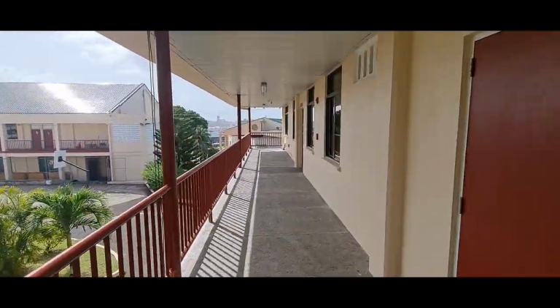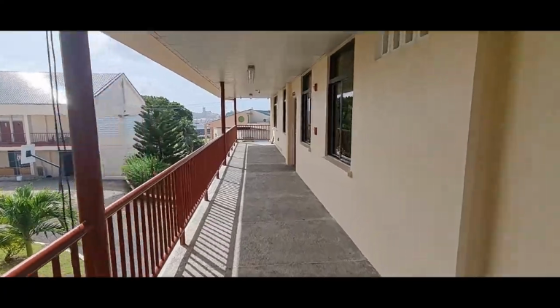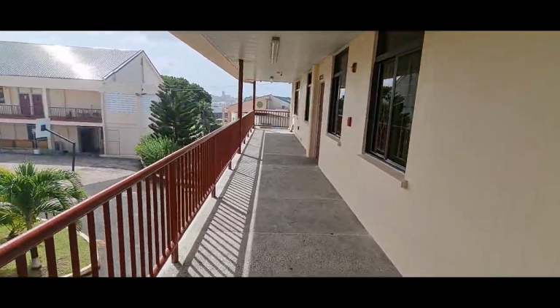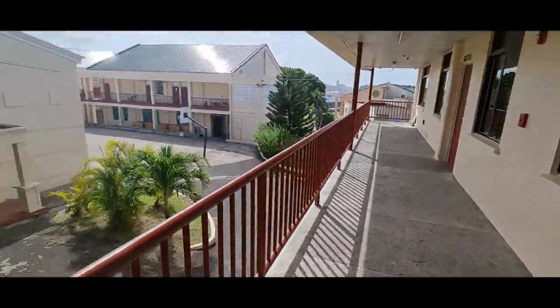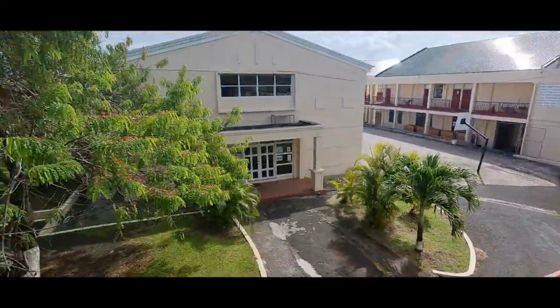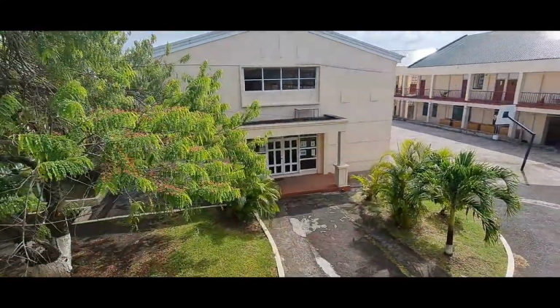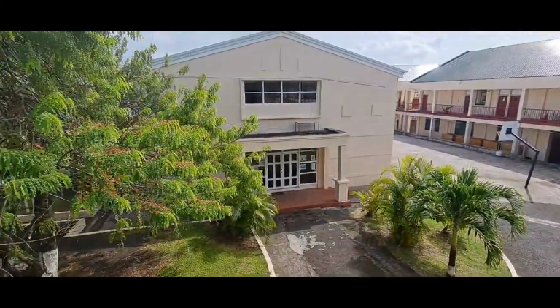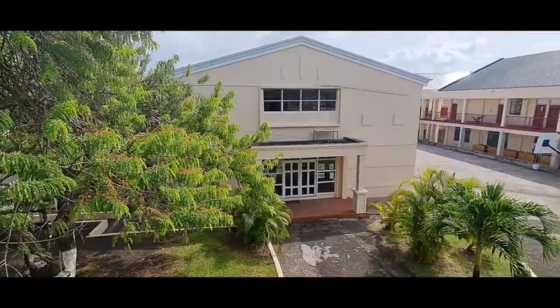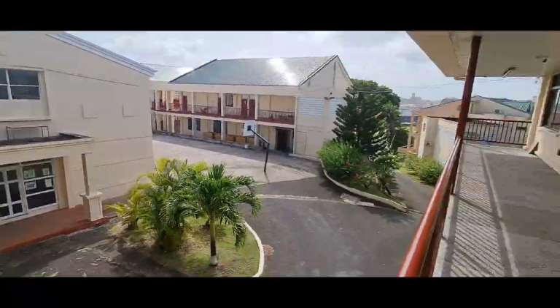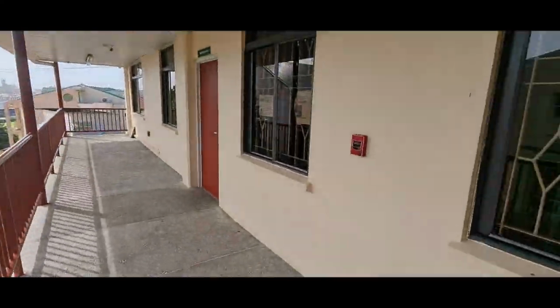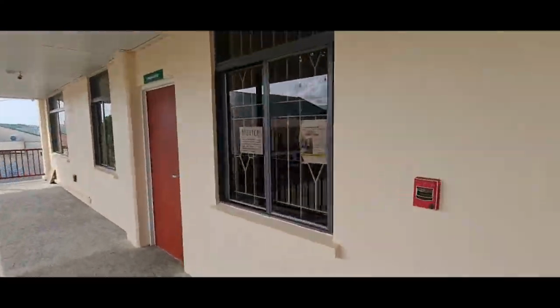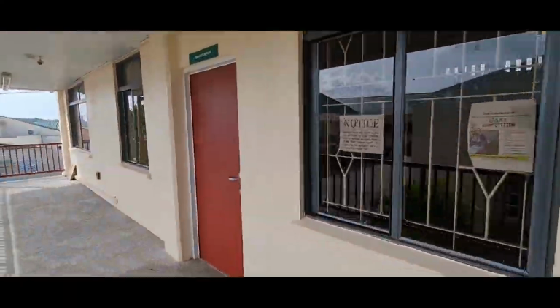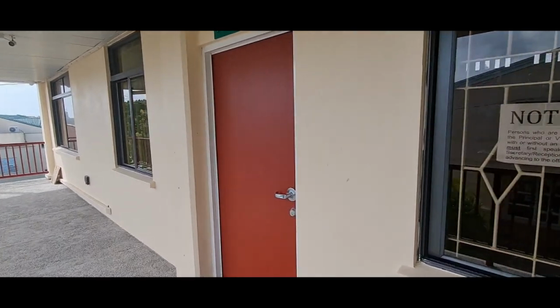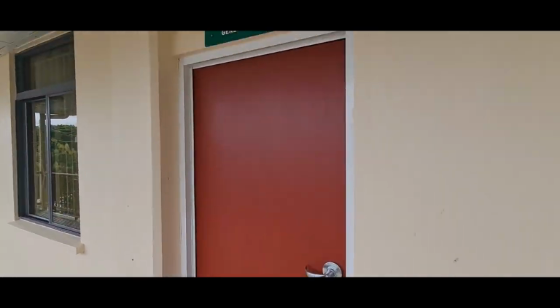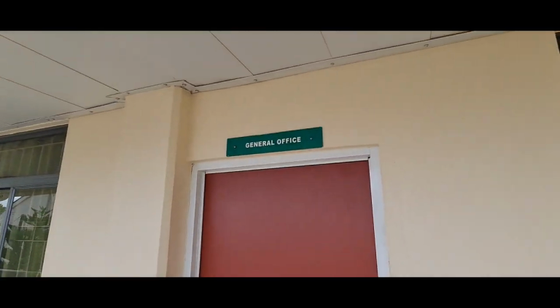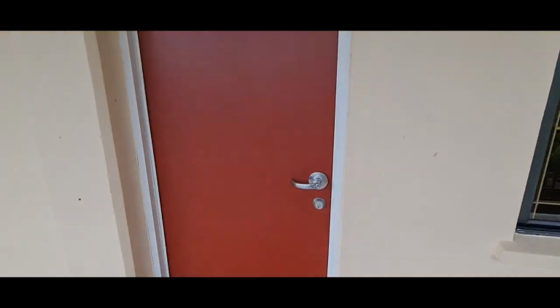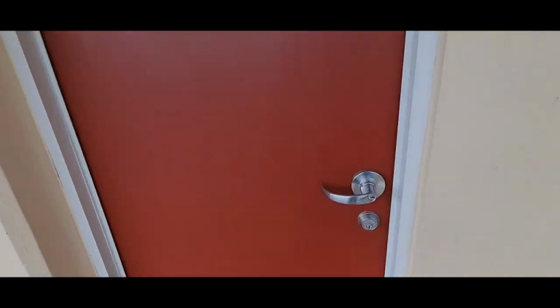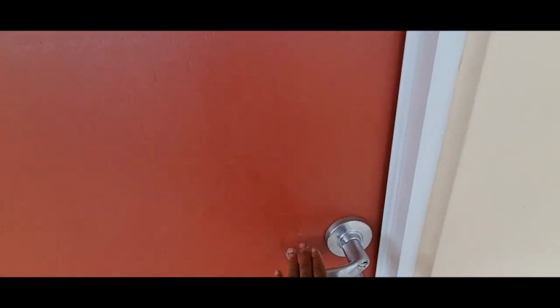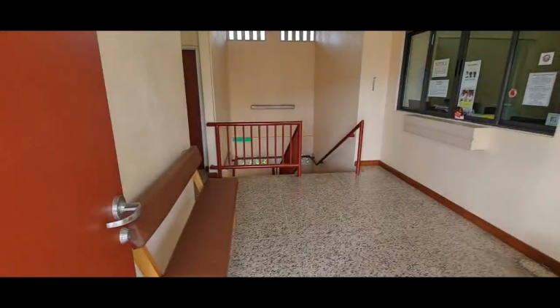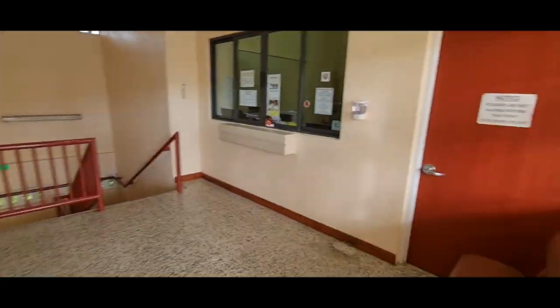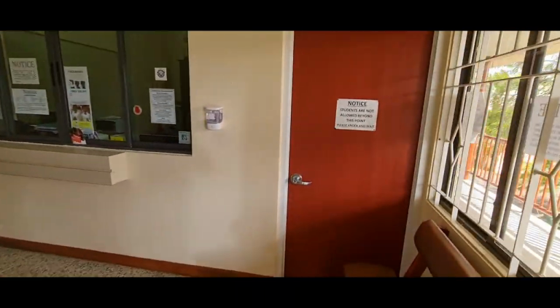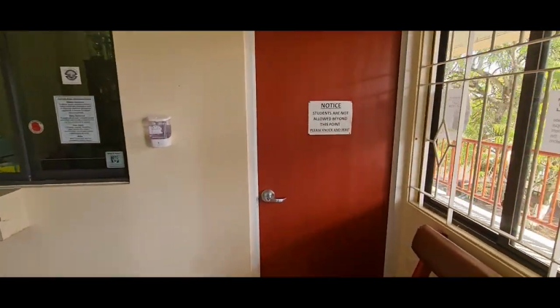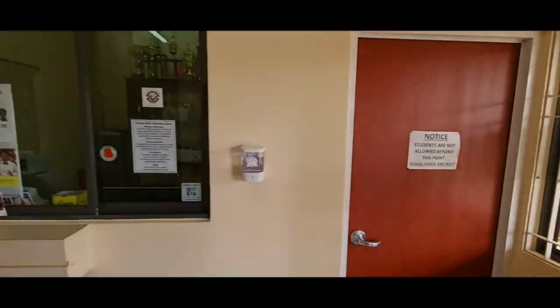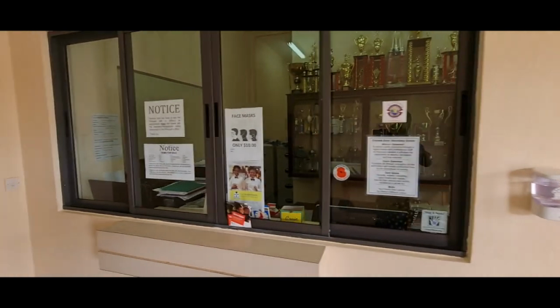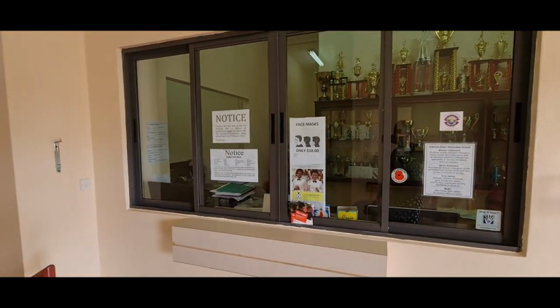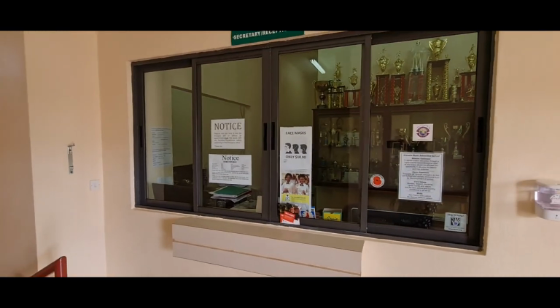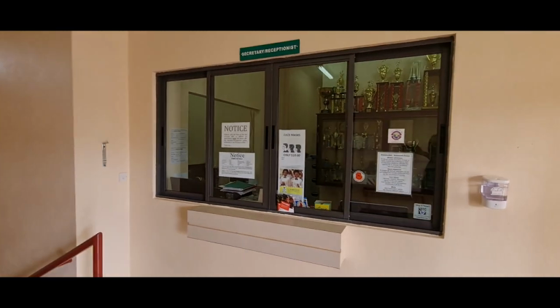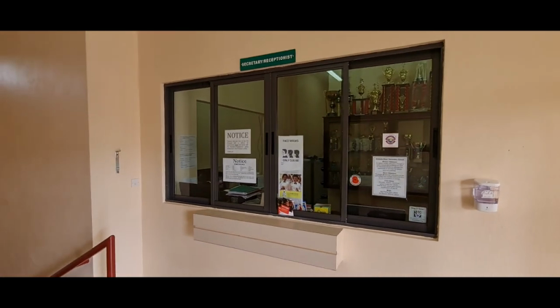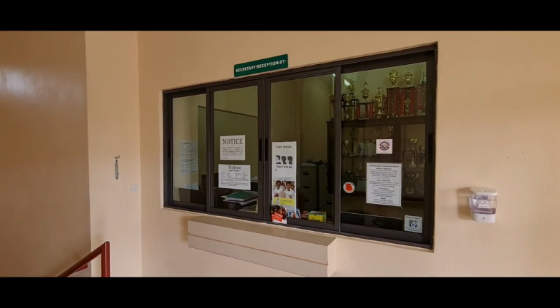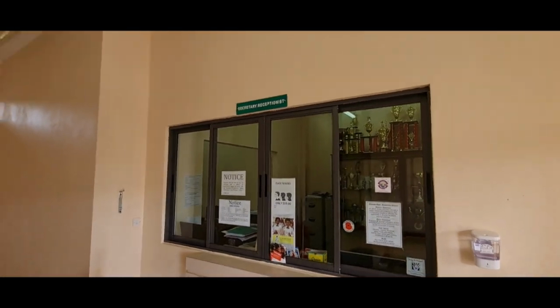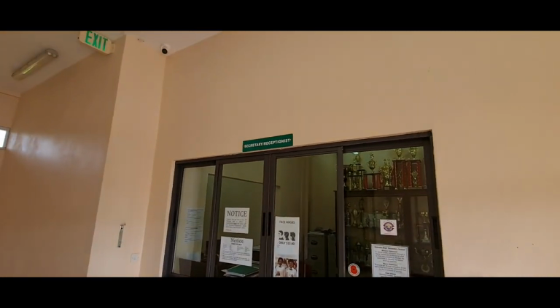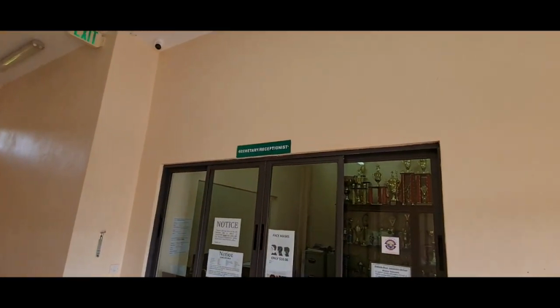We continue. That's the overview of the auditorium. And here we enter the general office. Once you go in to see the principal, ensure you see the secretary before doing so in this area here.